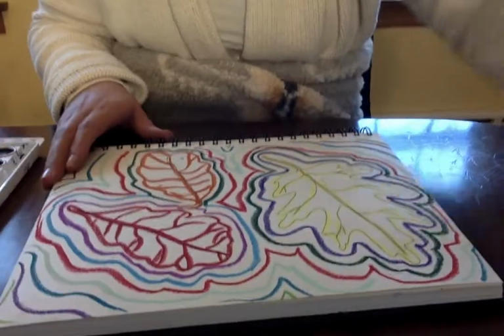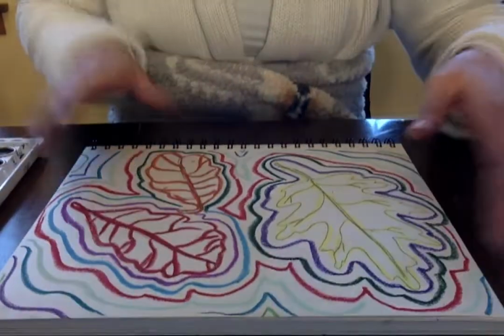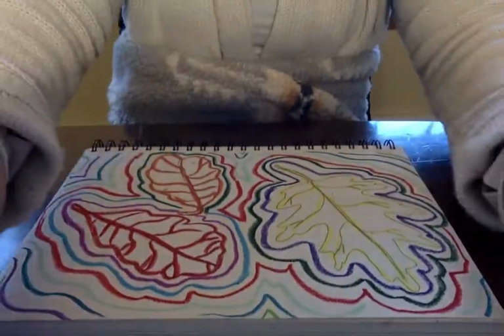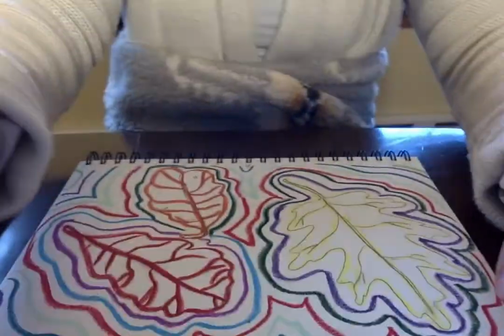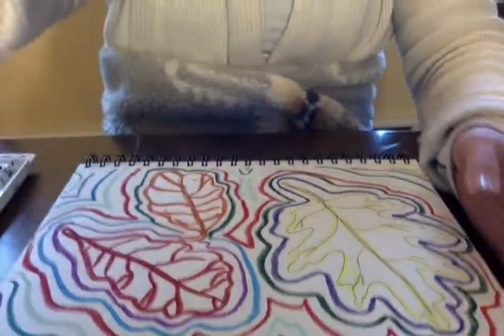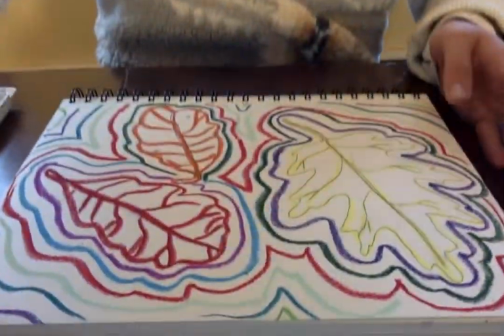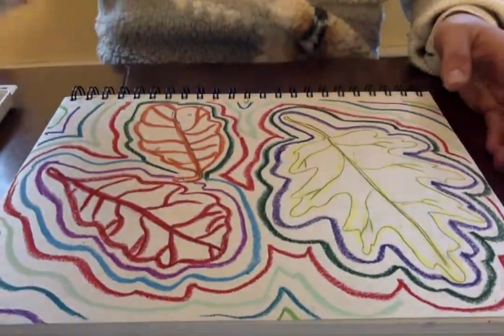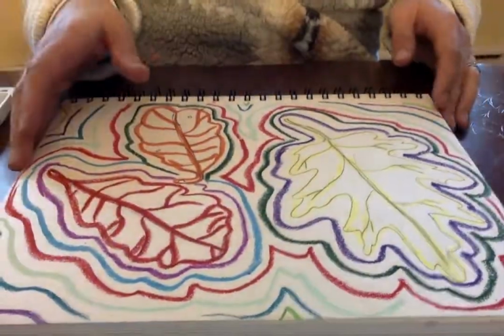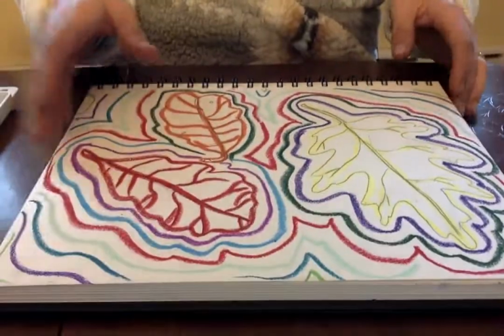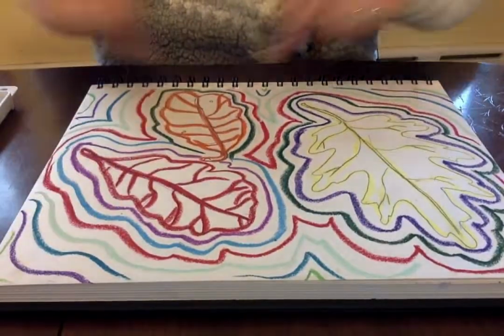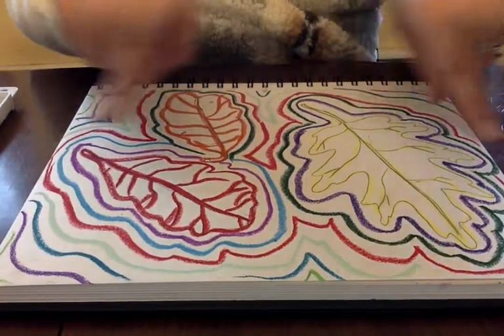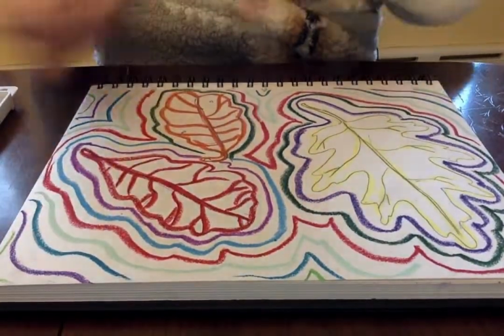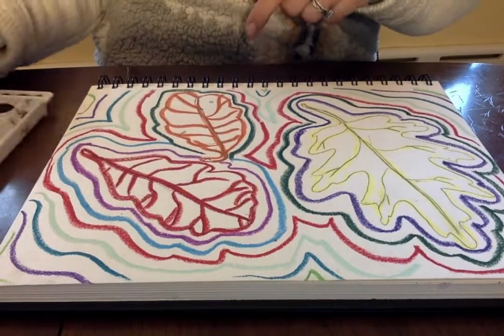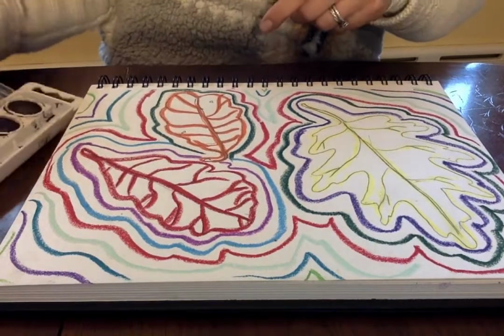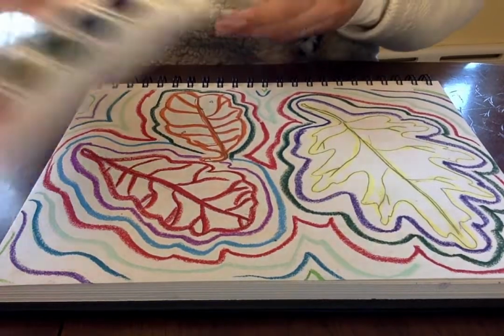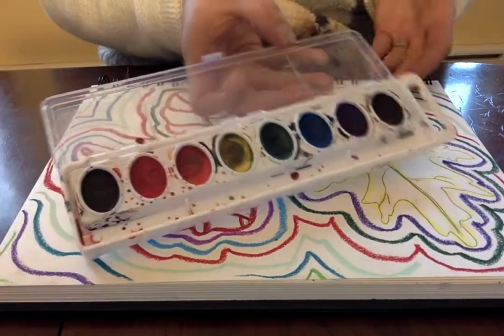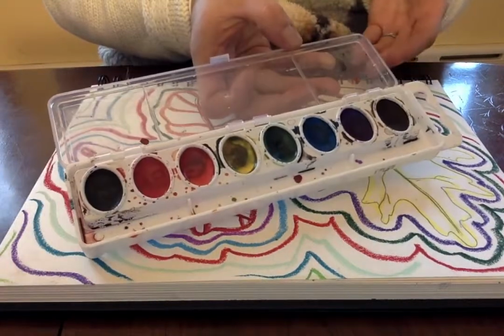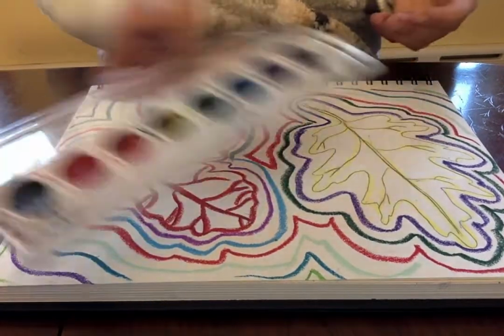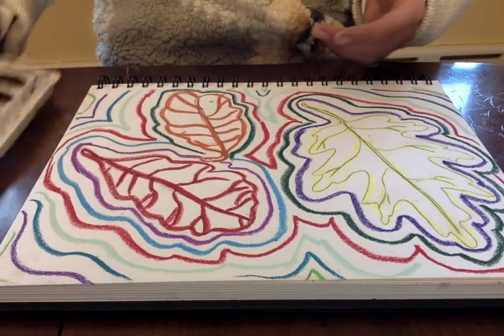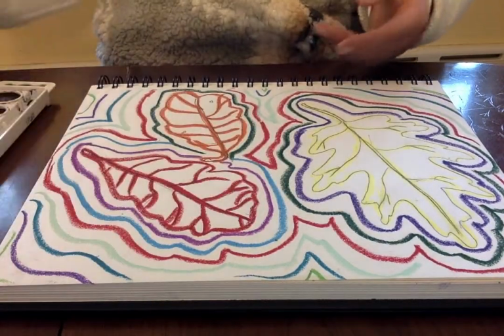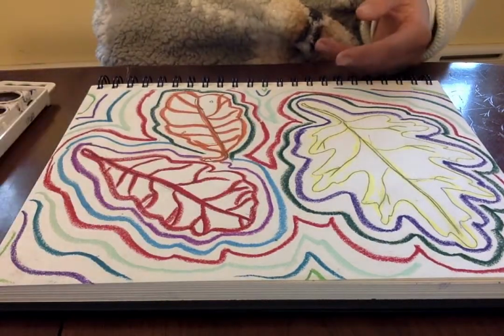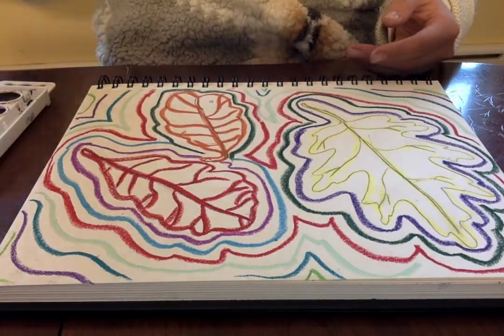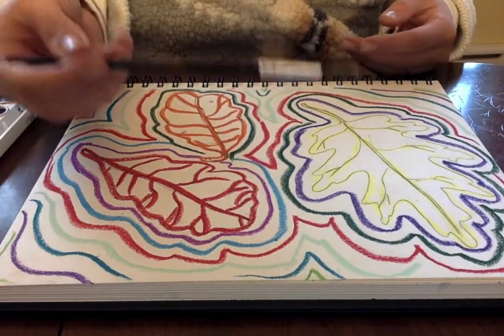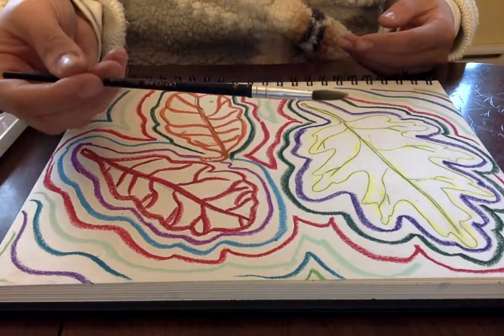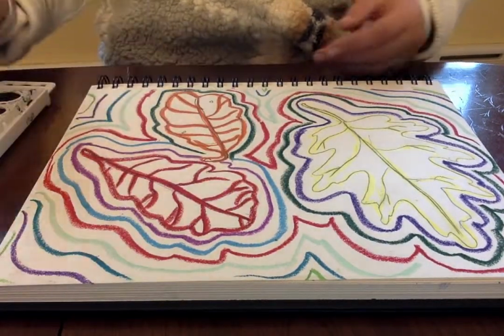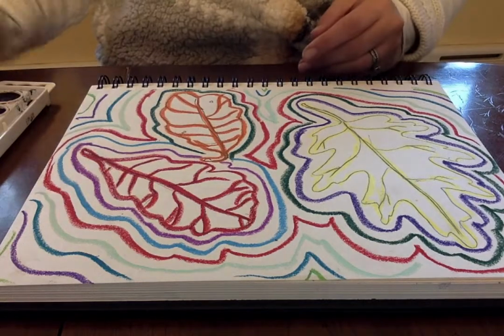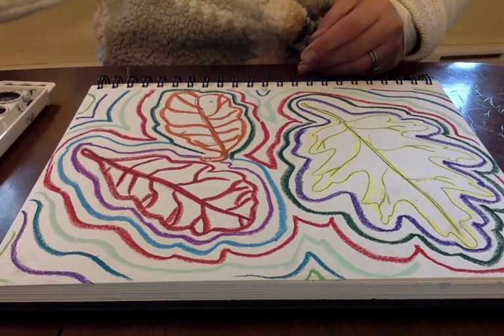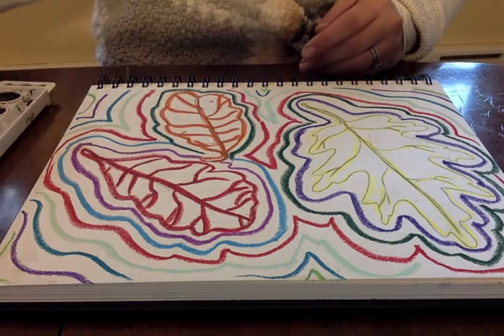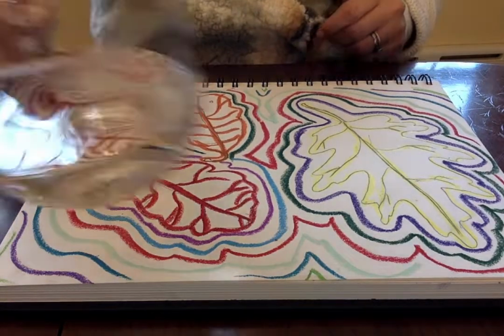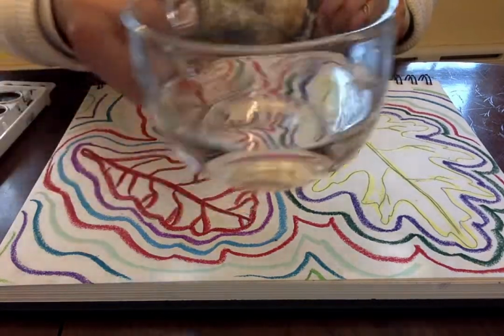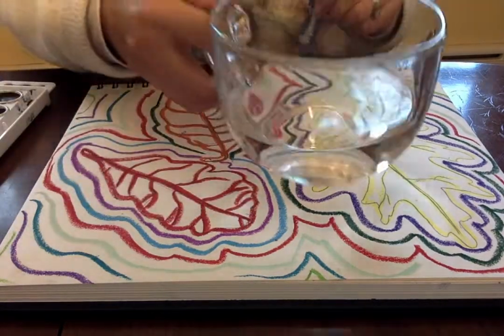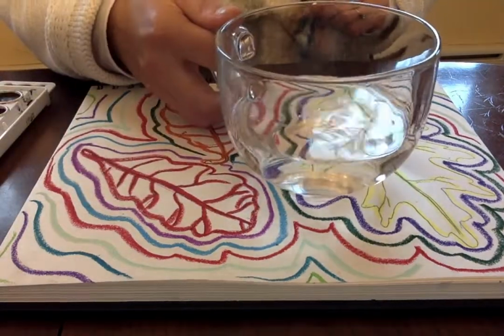Right now I'm going to get my materials ready. I have my paper prepared, I have my watercolors, I have a paintbrush, and a cup of water.